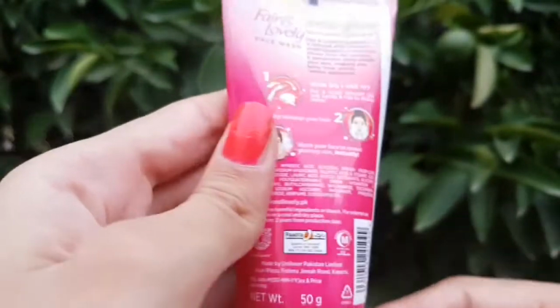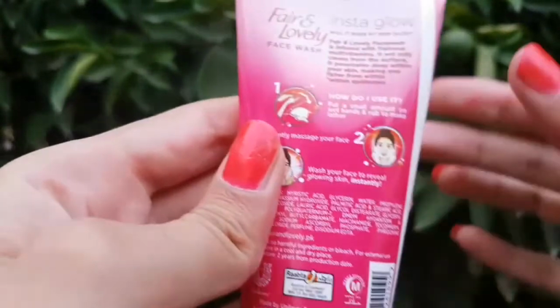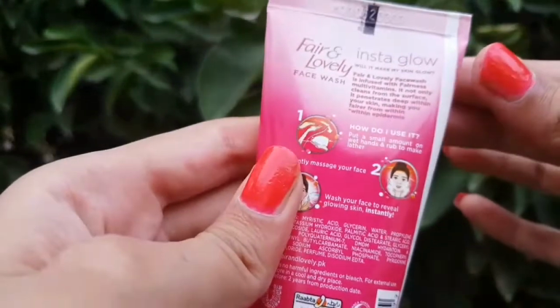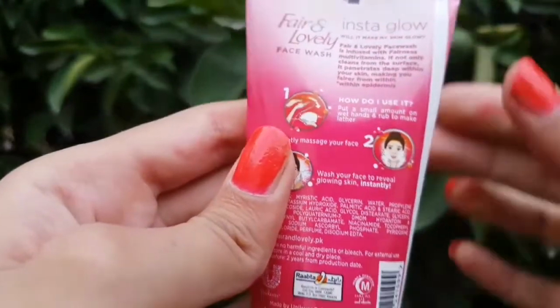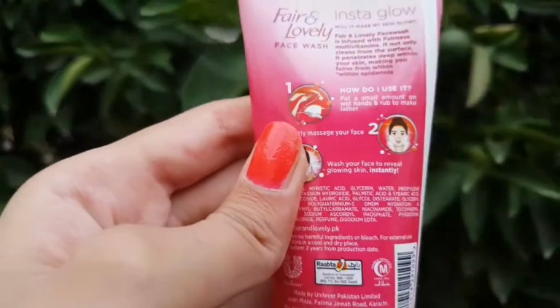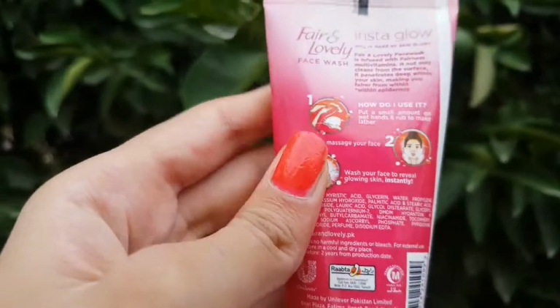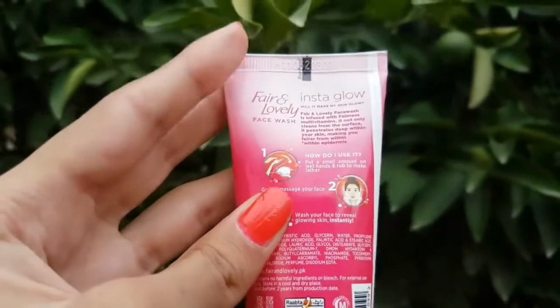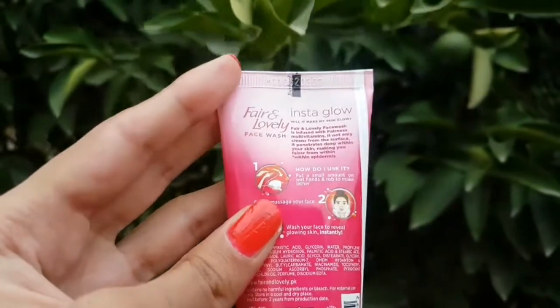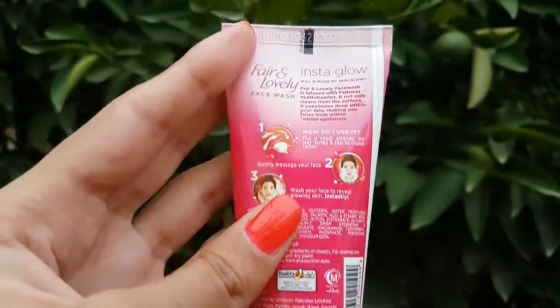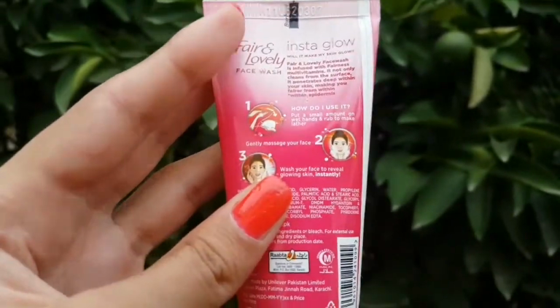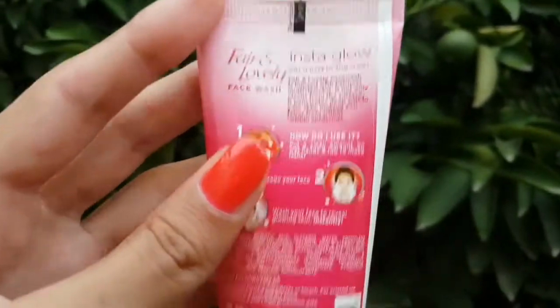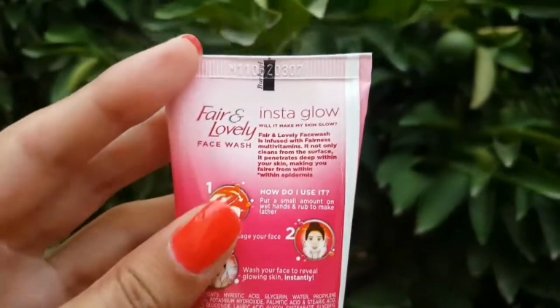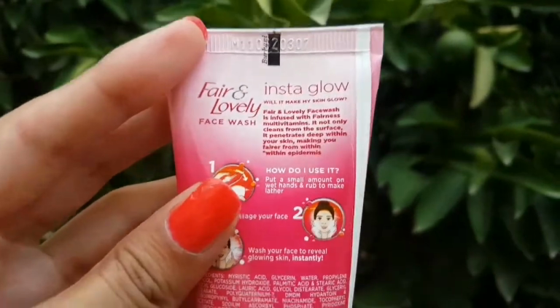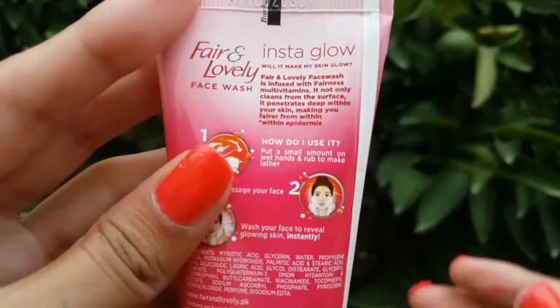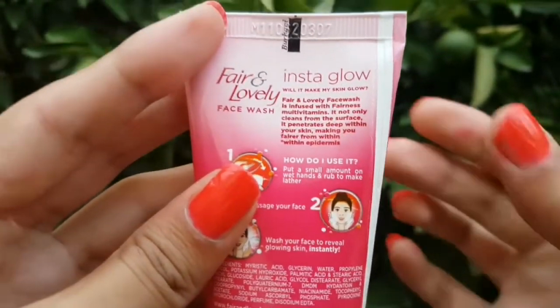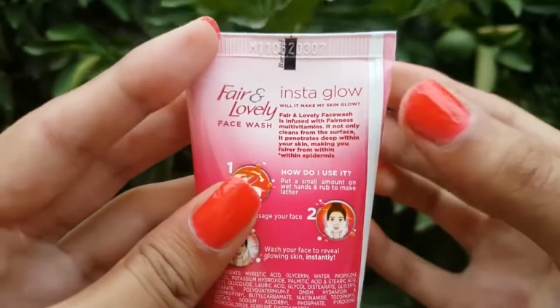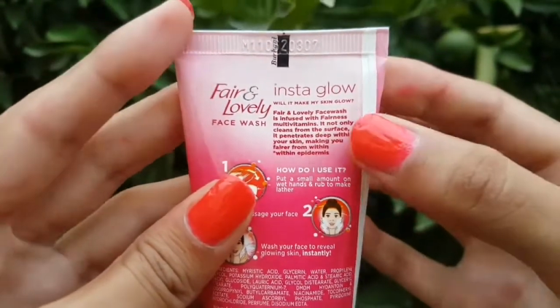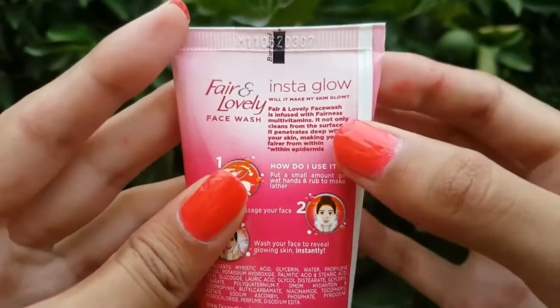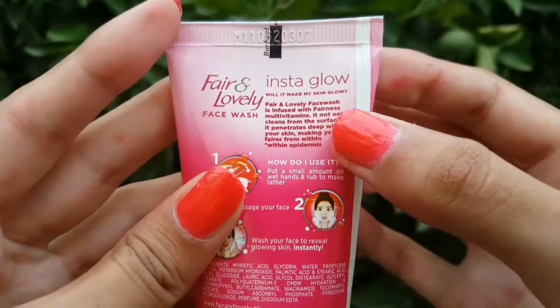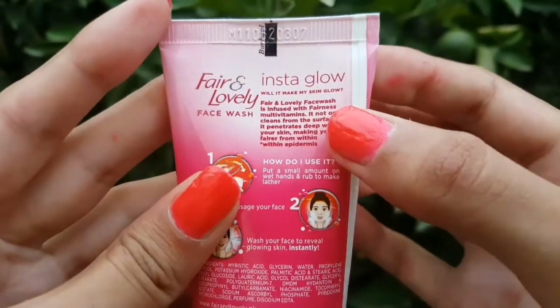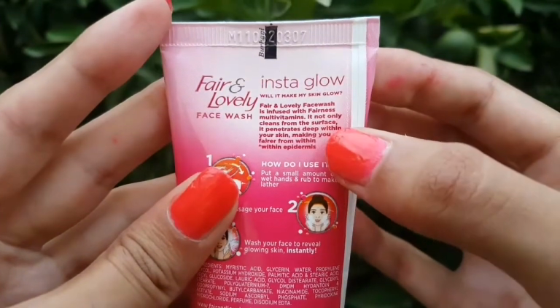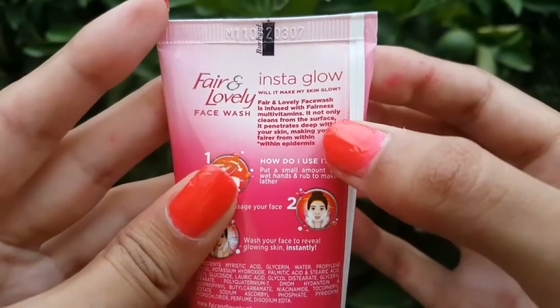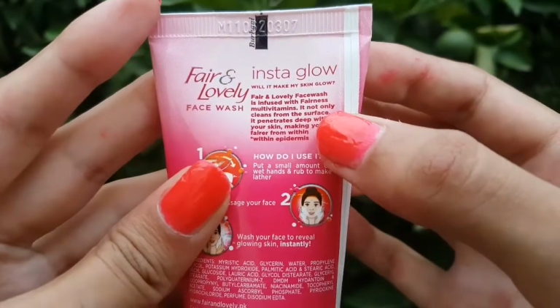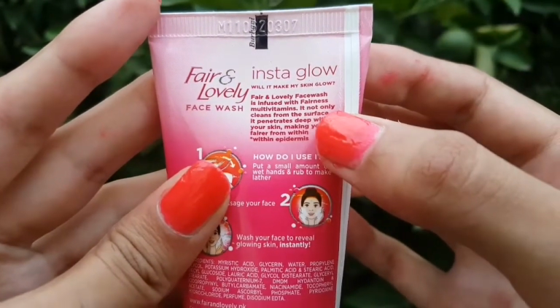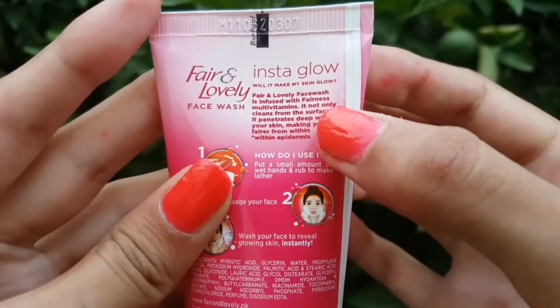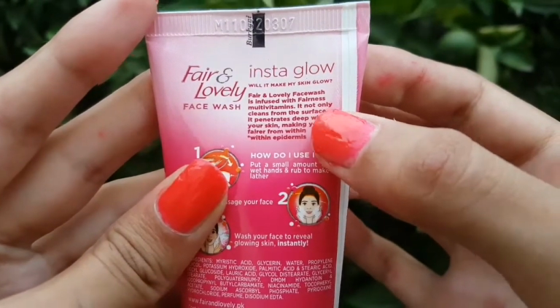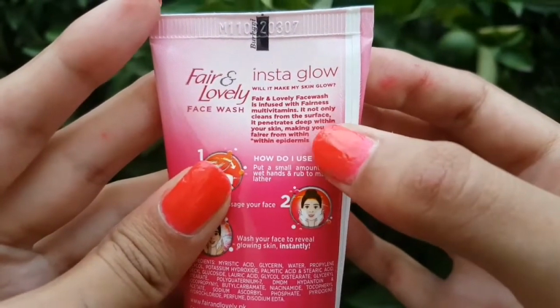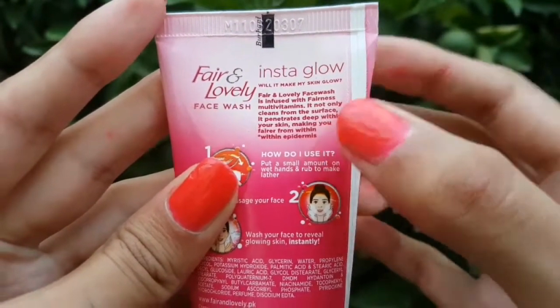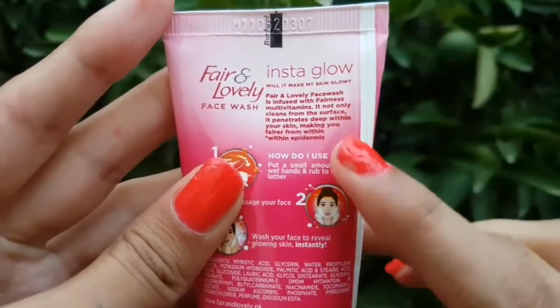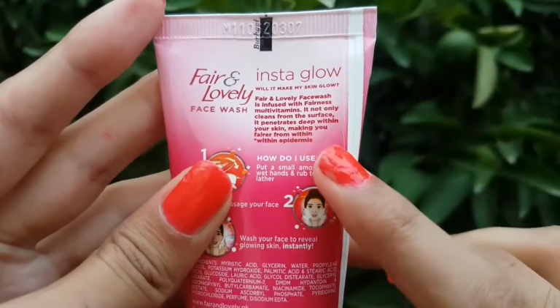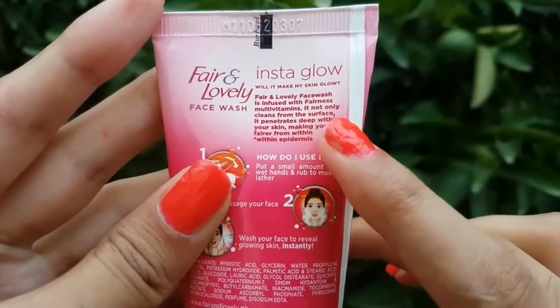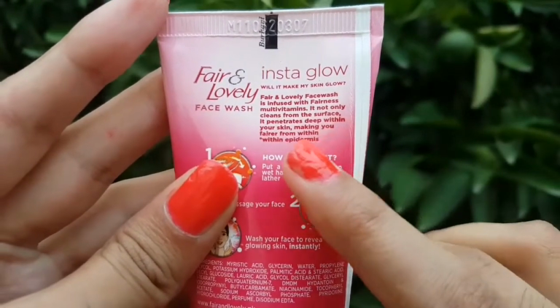First of all, let's talk about it. The fairness cream will provide instant glow, just like your skin. The Bright and Glow line helps you. Here are 3 steps.